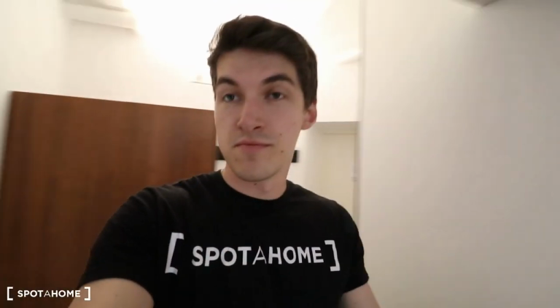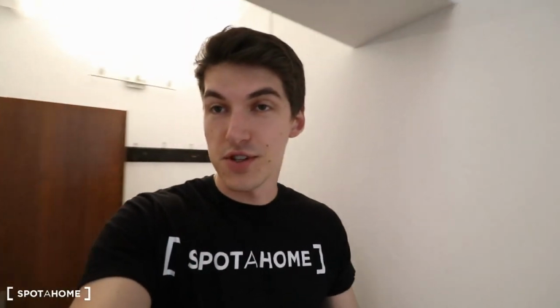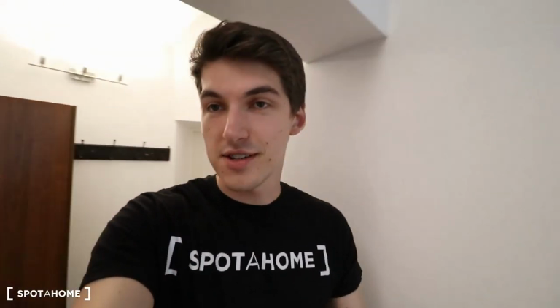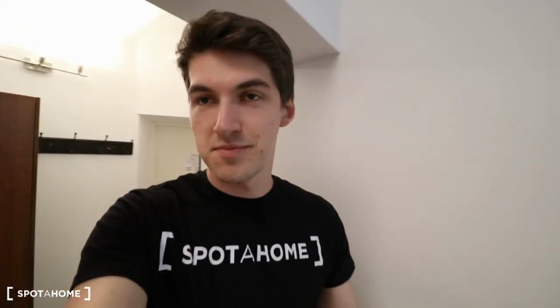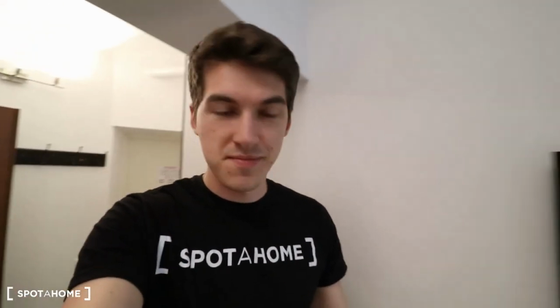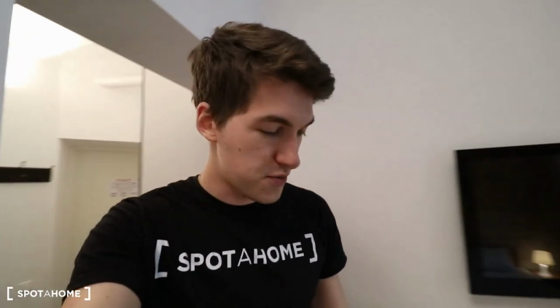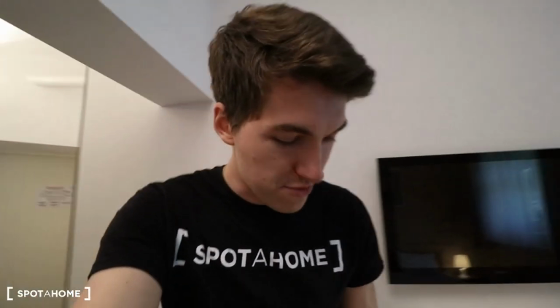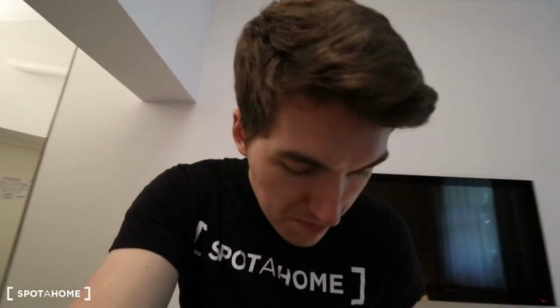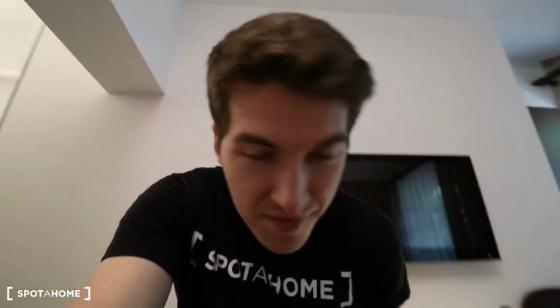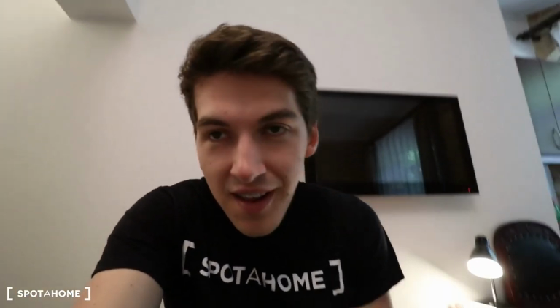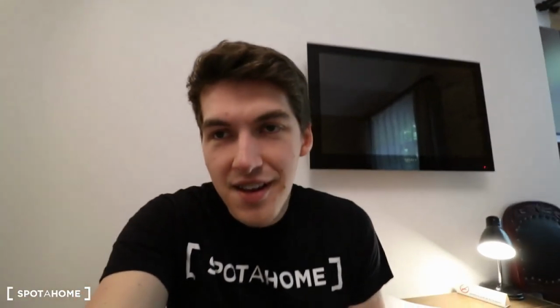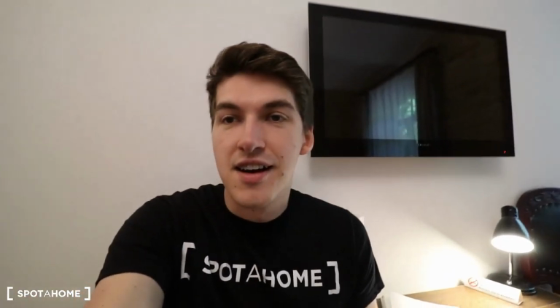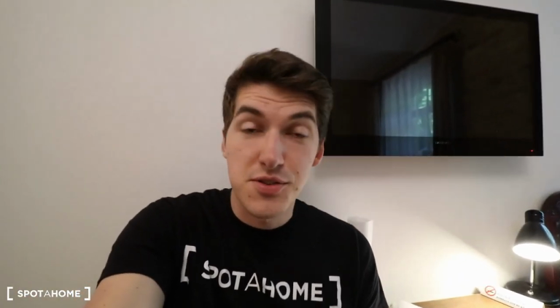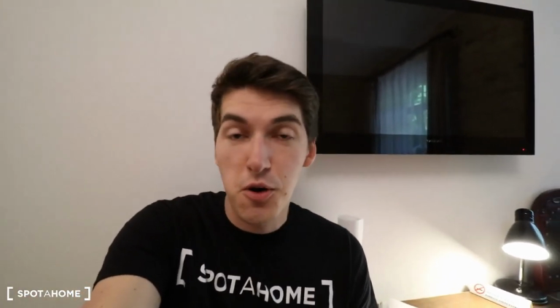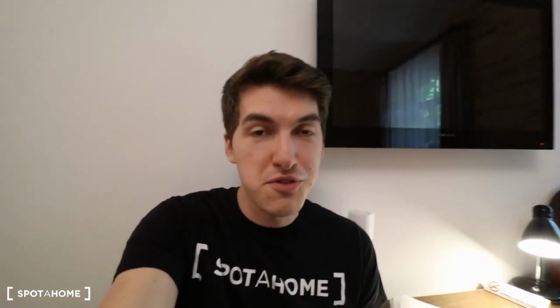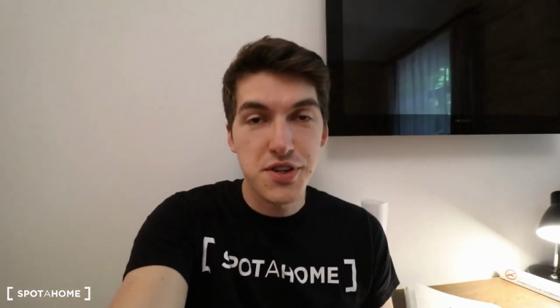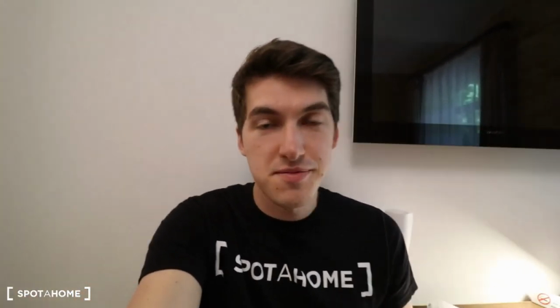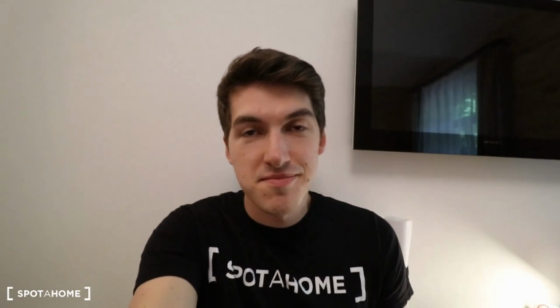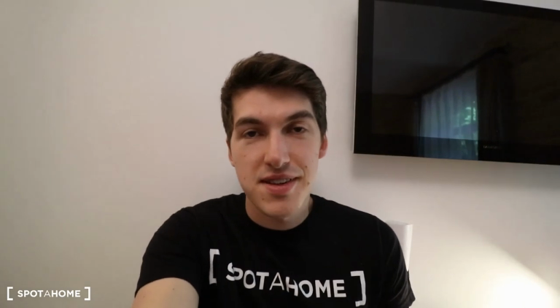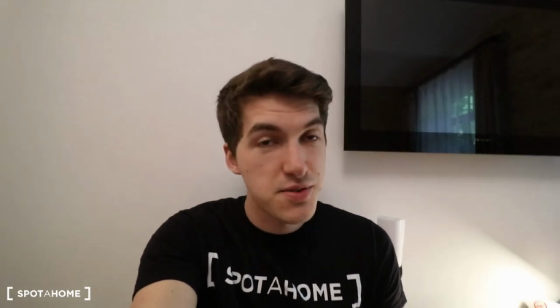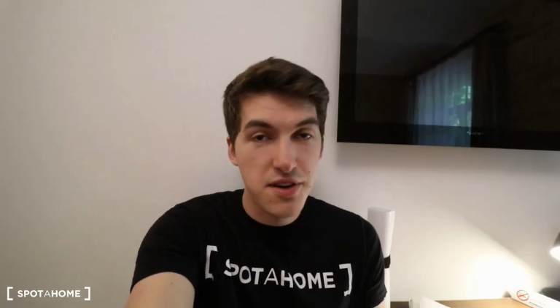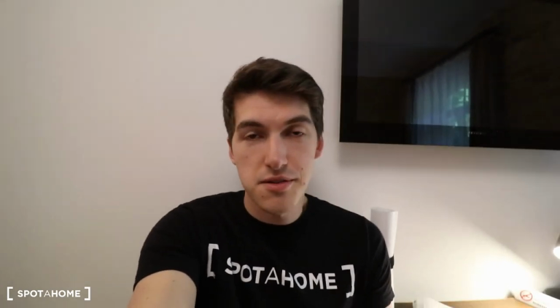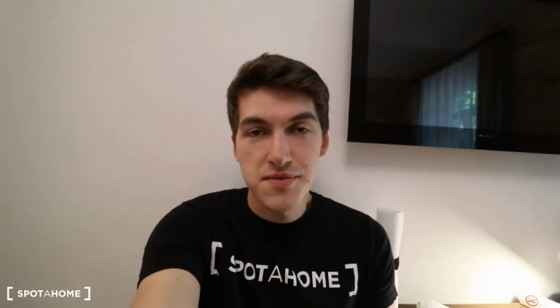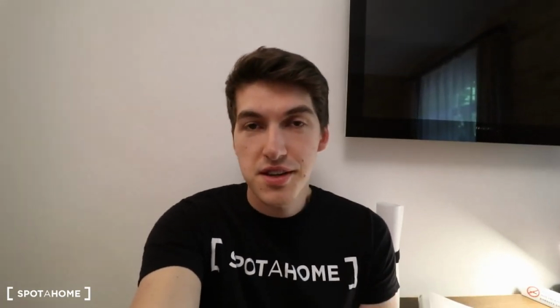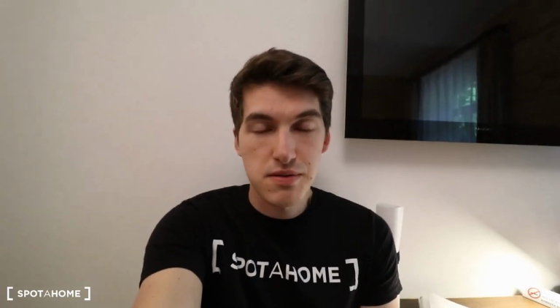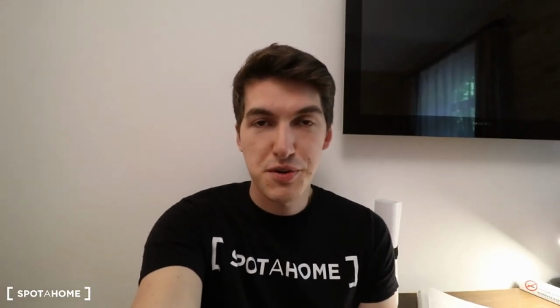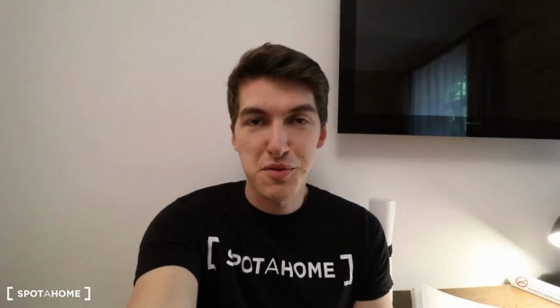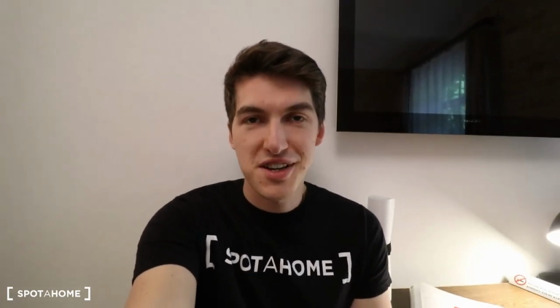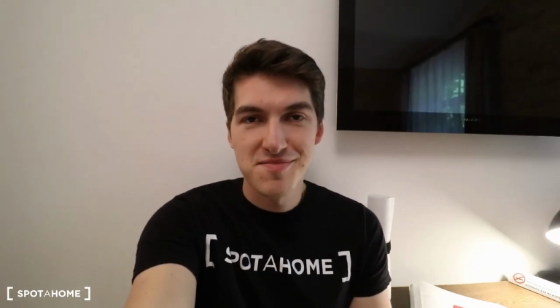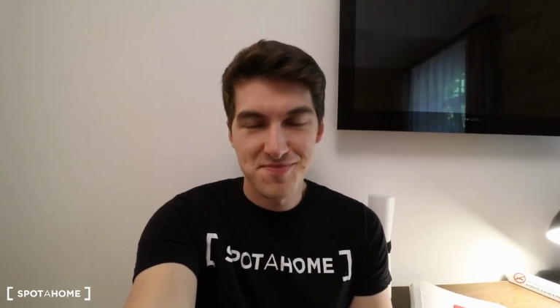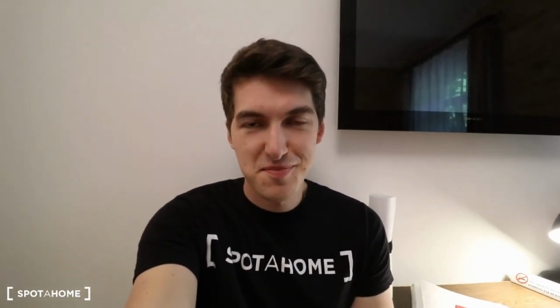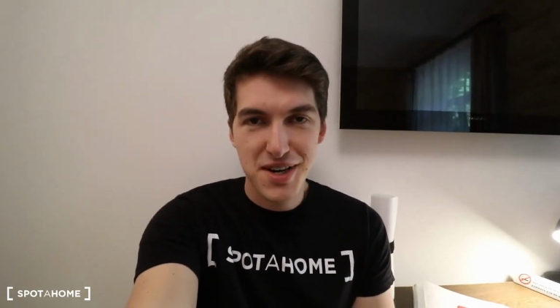So guys, this was the room. I do hope you enjoyed it. This was Arthur here from Spola Home Riga. Bye!